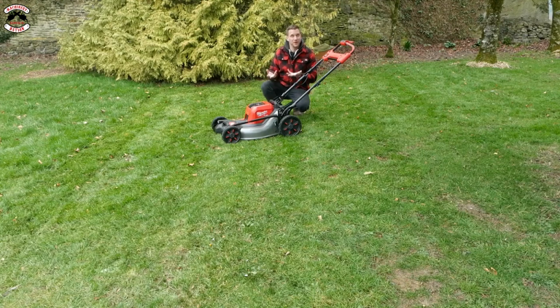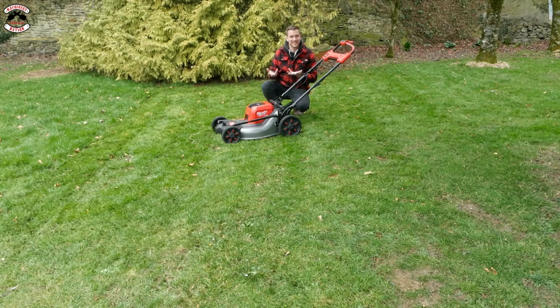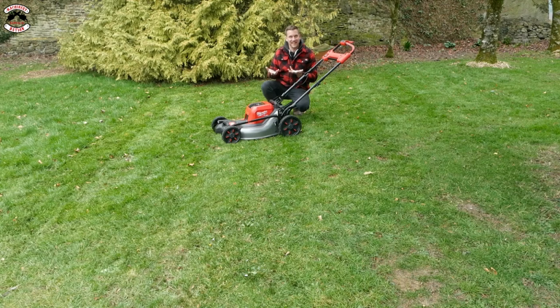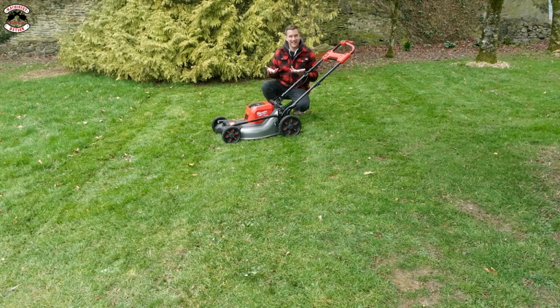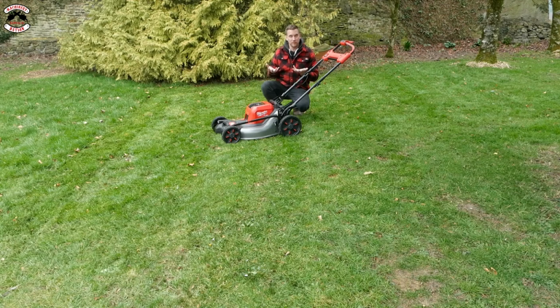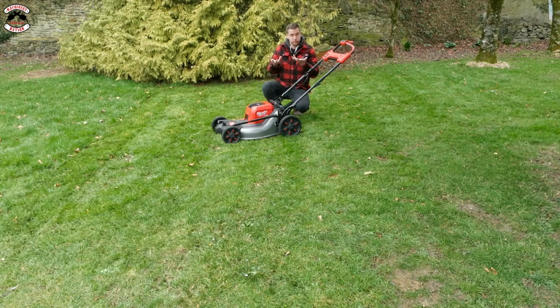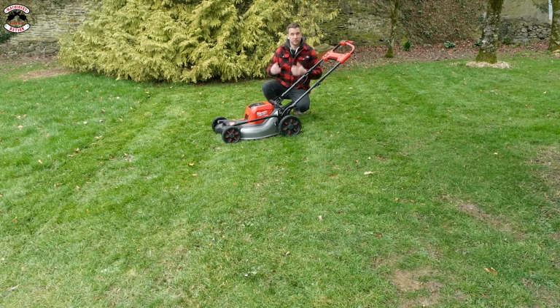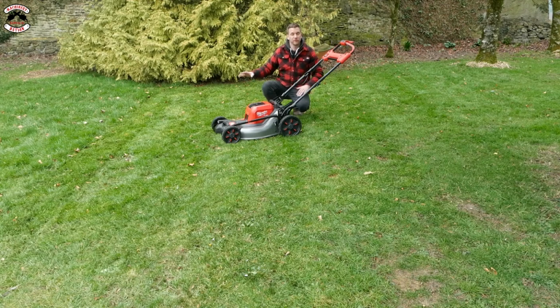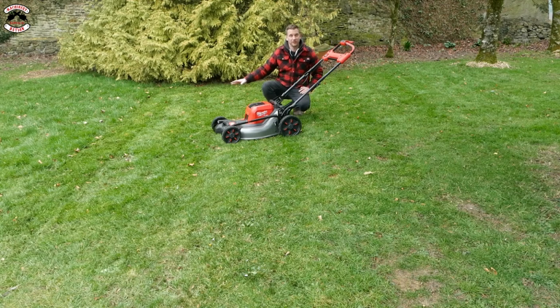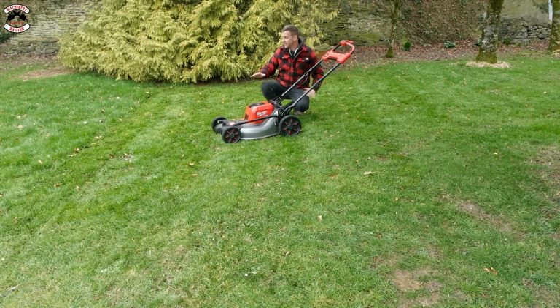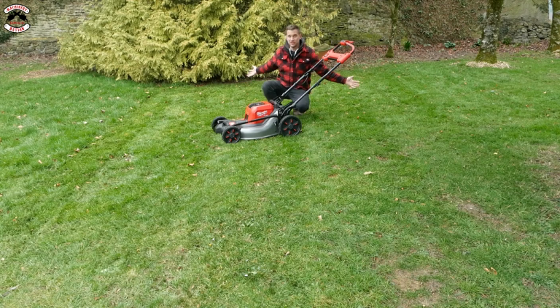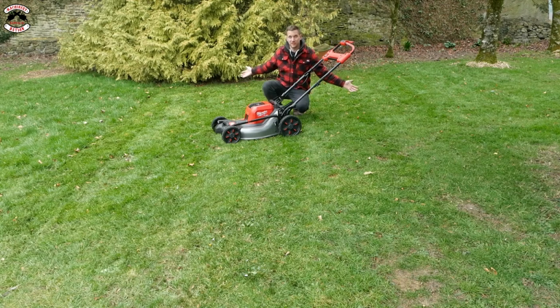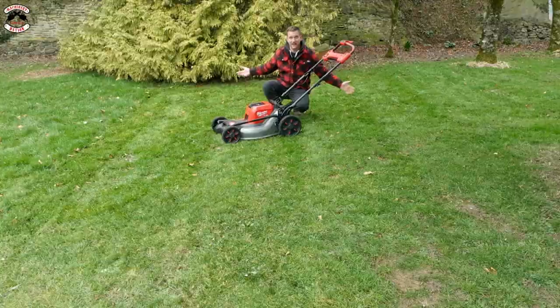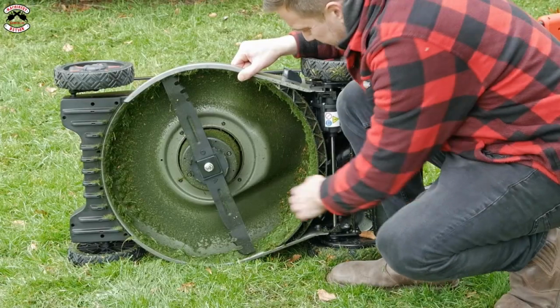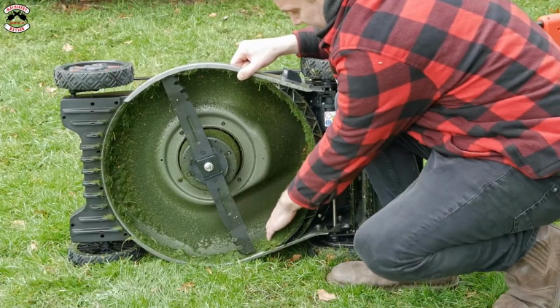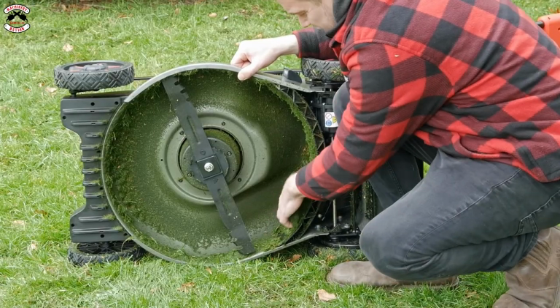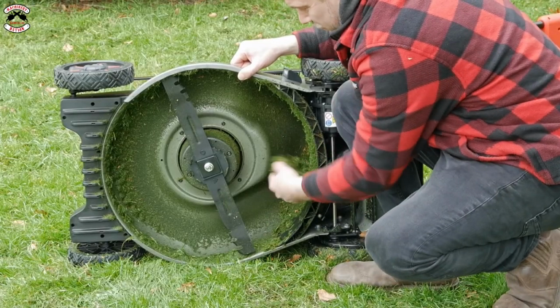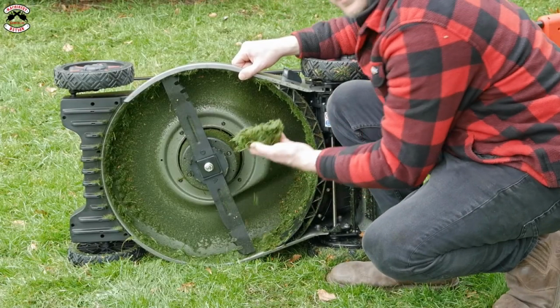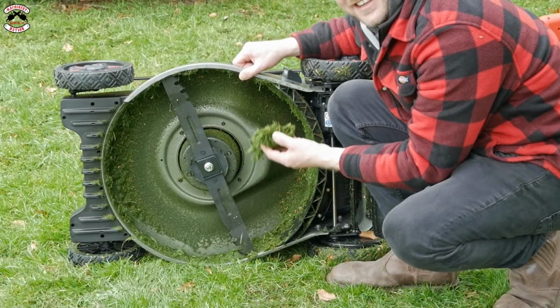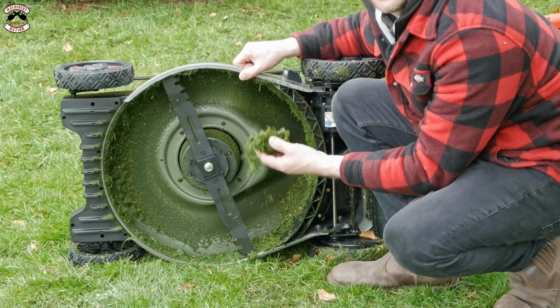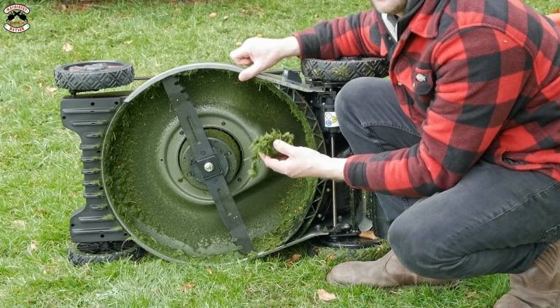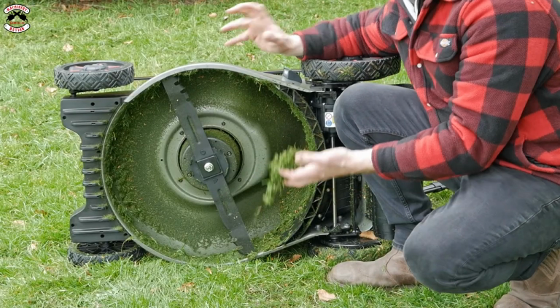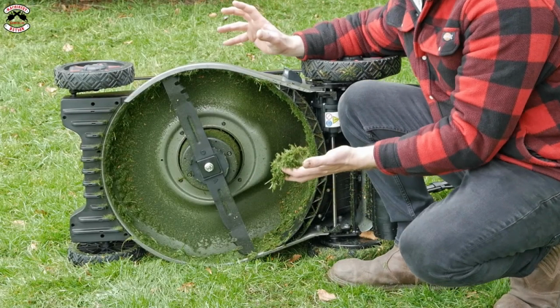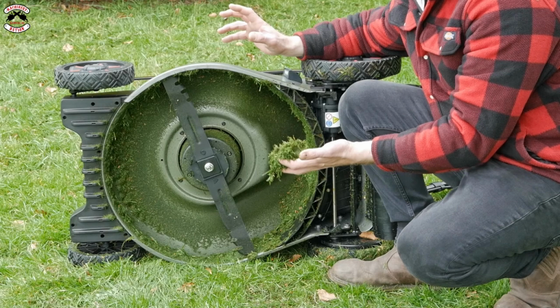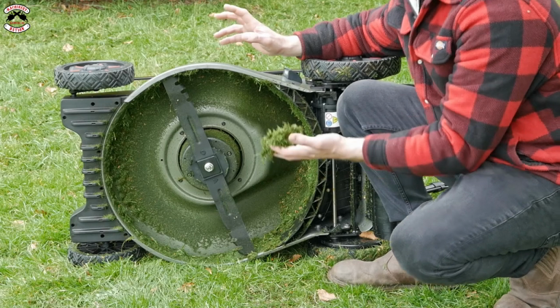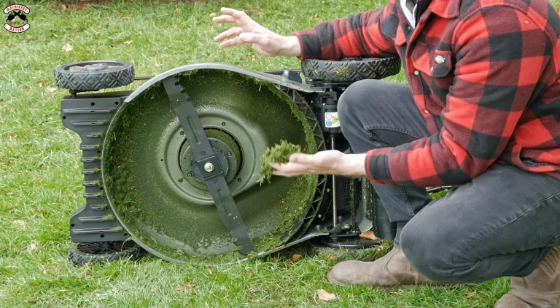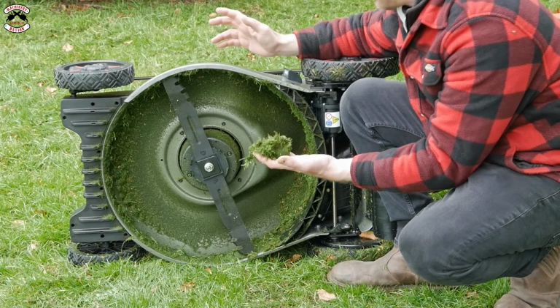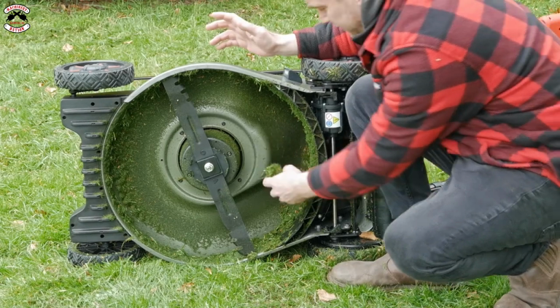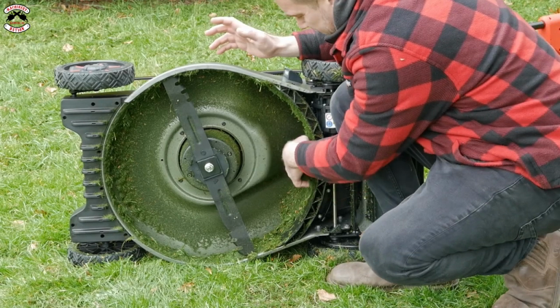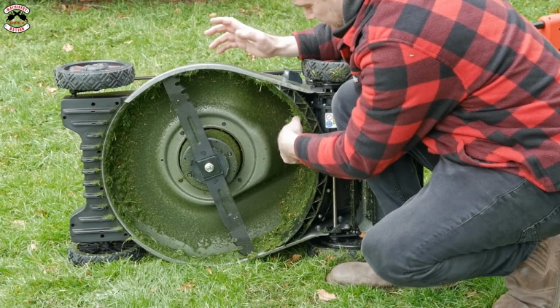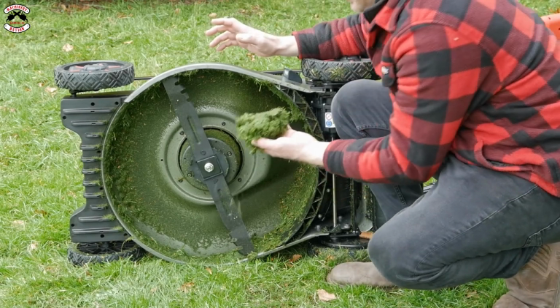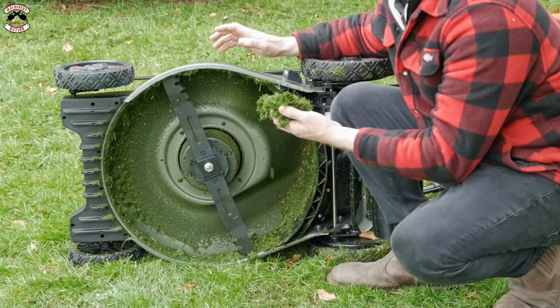There's actually a little bit more grass under here than I'd like to see, but we have been mulching more than I'd recommend in damp grass. I wouldn't want to see that much mulched grass stuck to the bottom, because we know that just builds up over time.